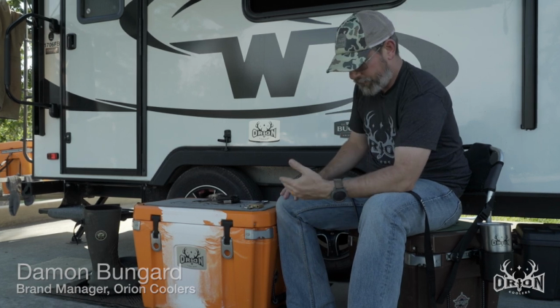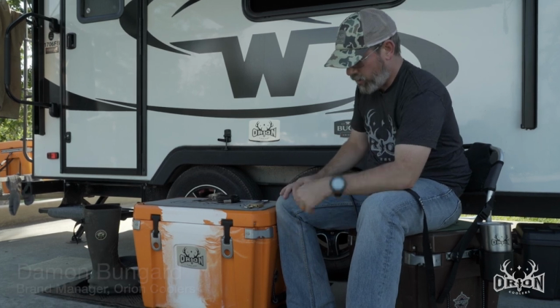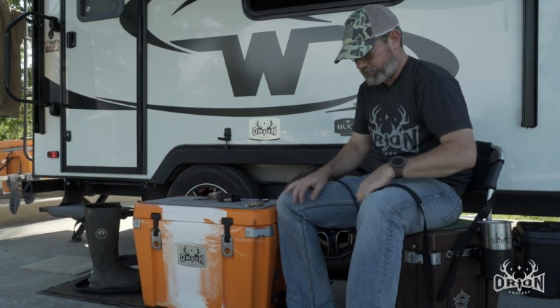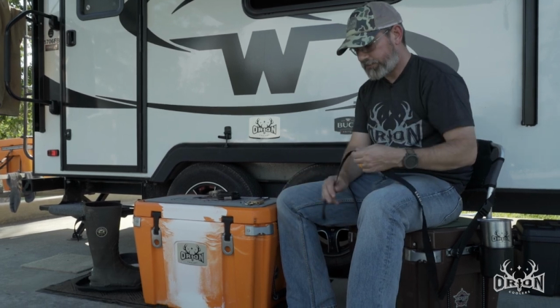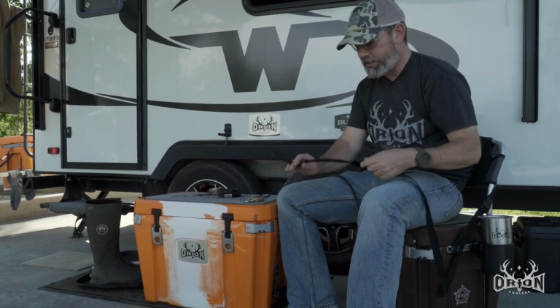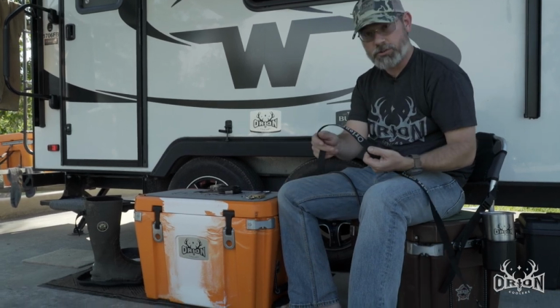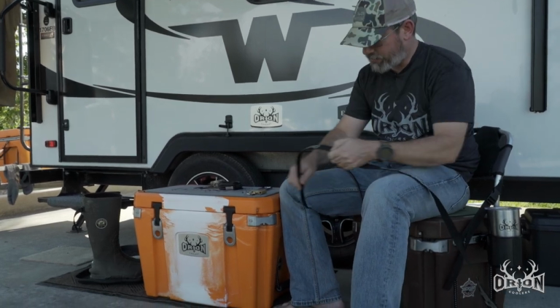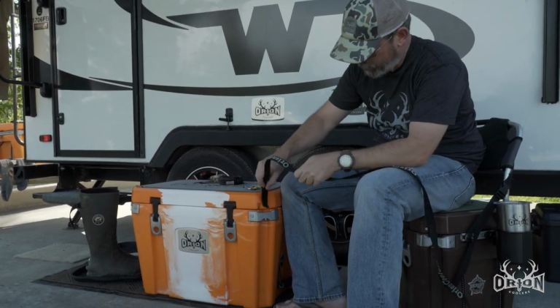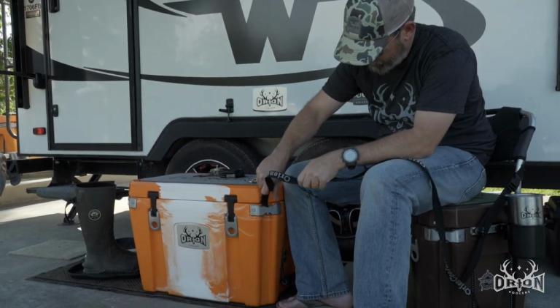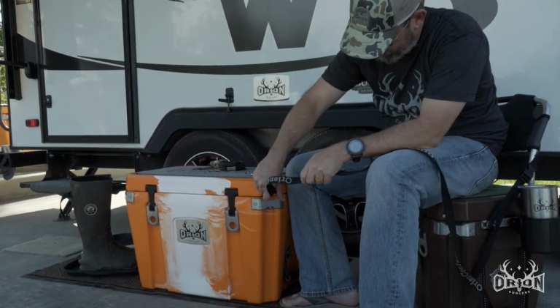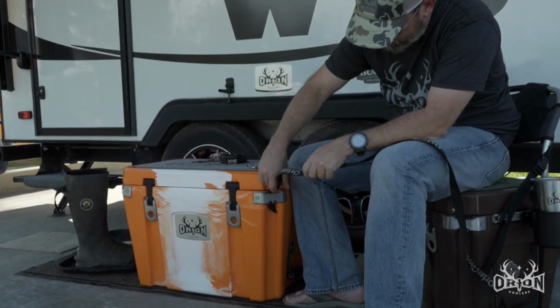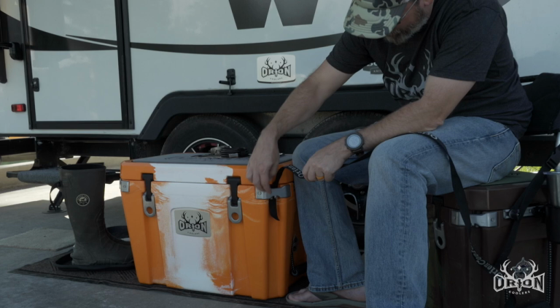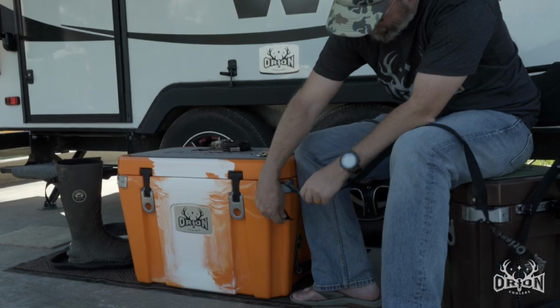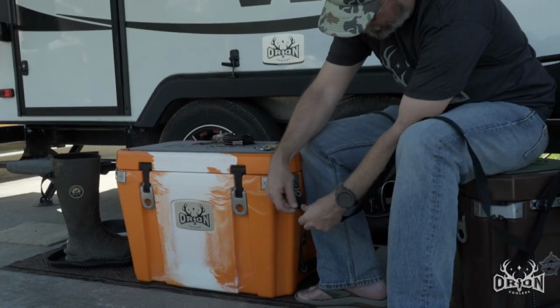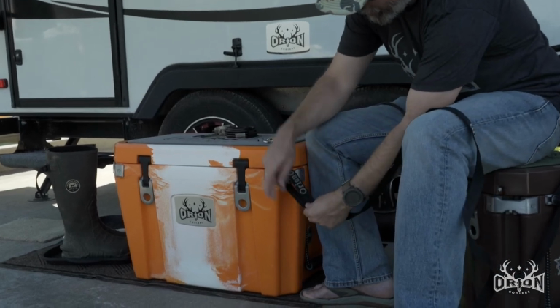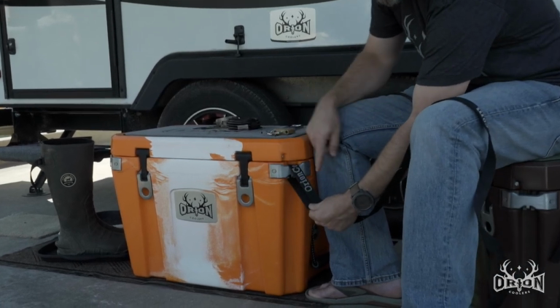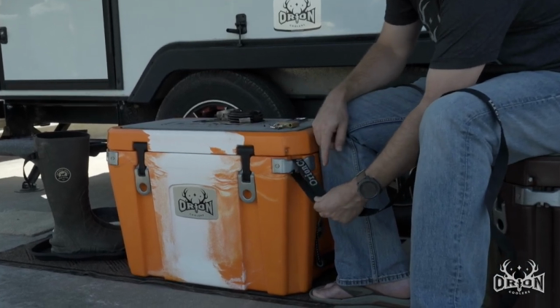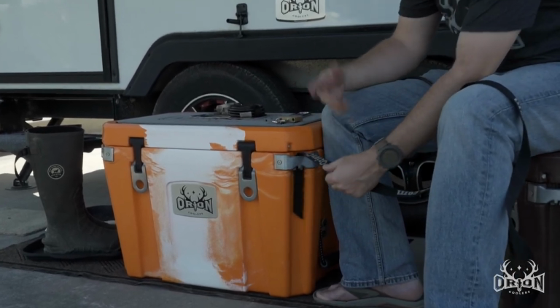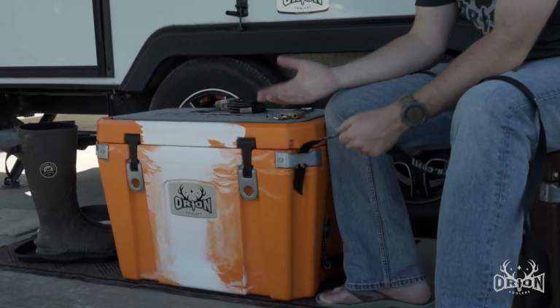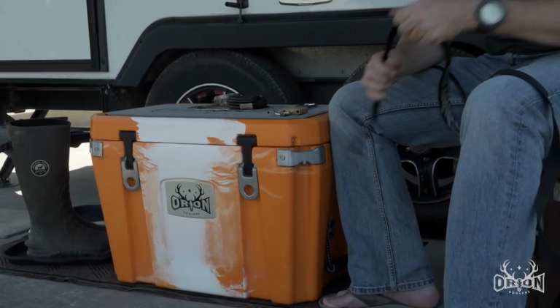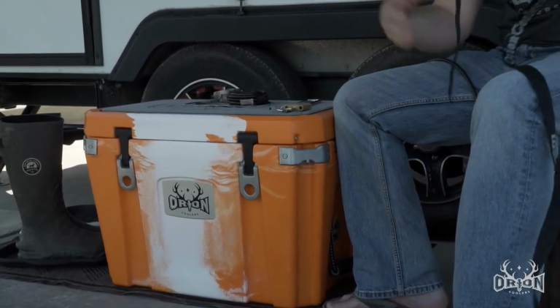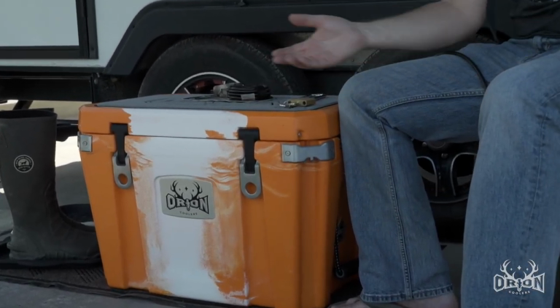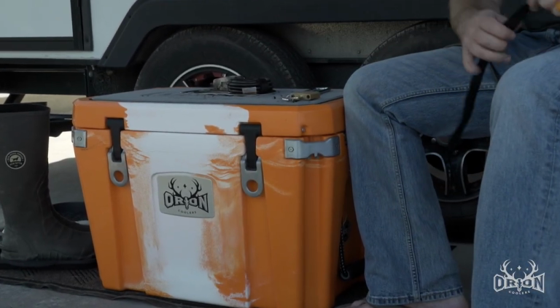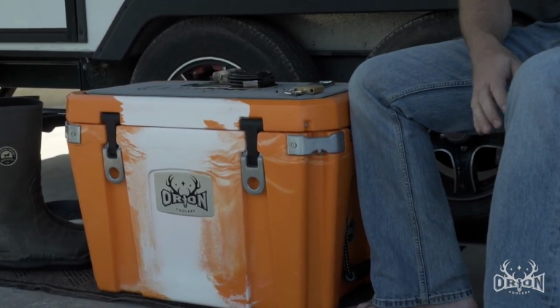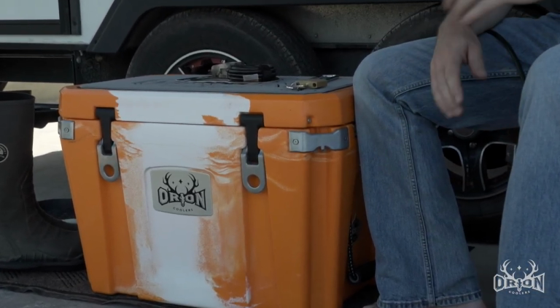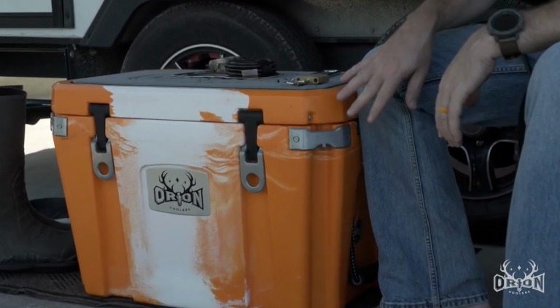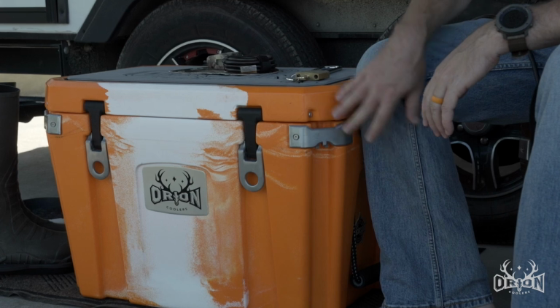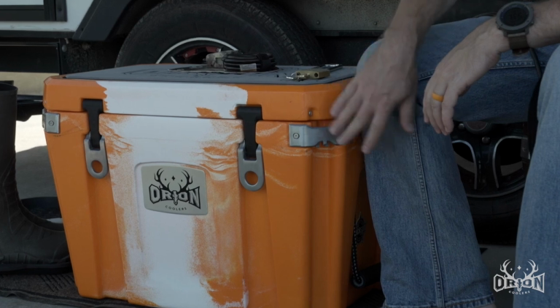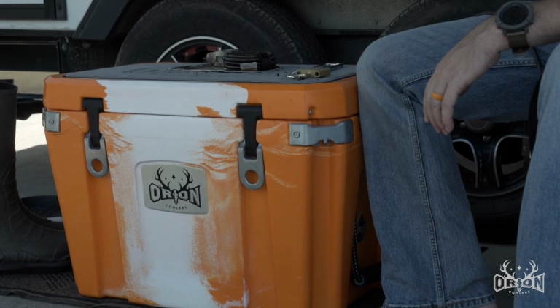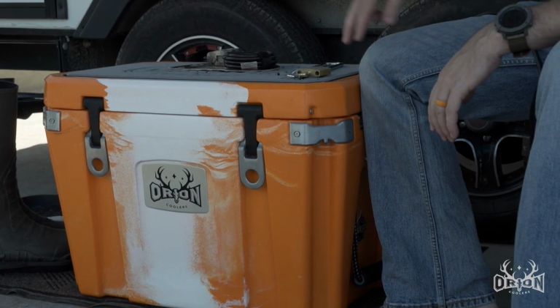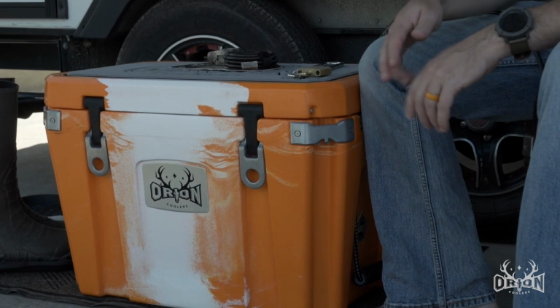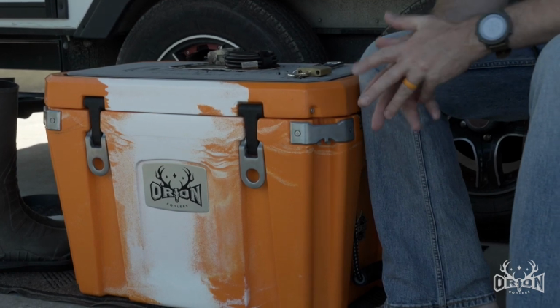First of all, it's a strapping tie-down point. You can take your cam strap and go through there and secure this whether it's to an ATV, as a seating system in a boat, or whatever you need. All four corners can be strapped down.